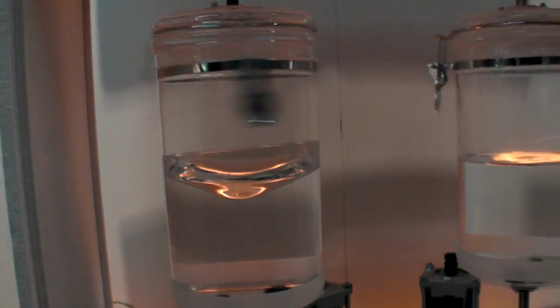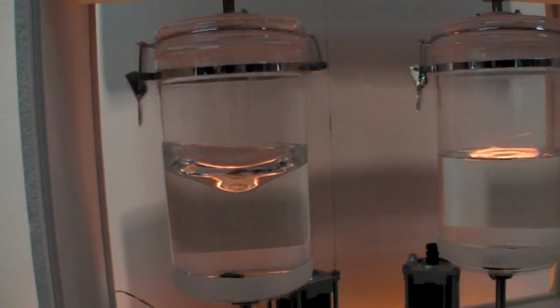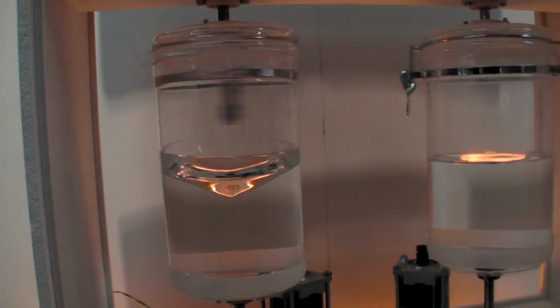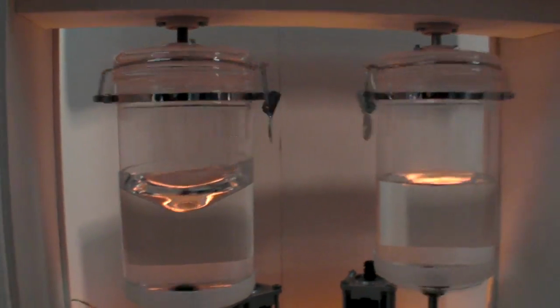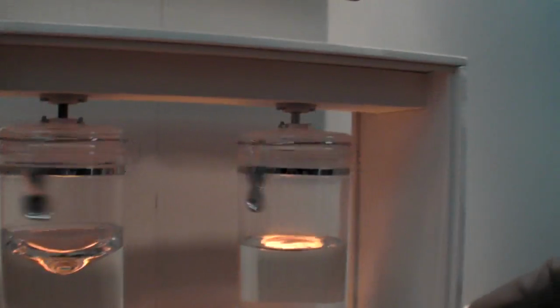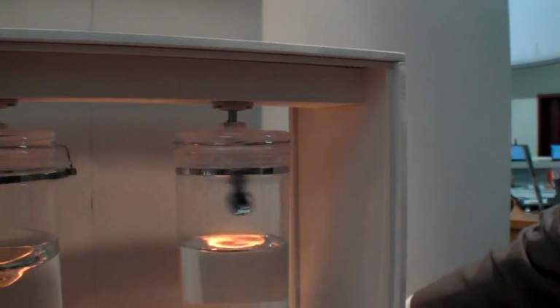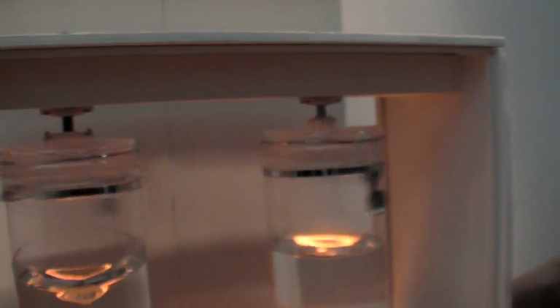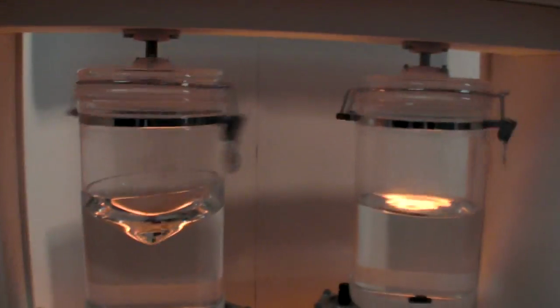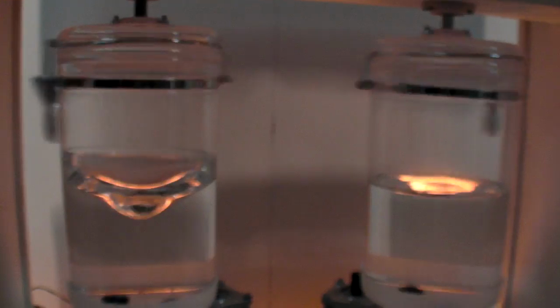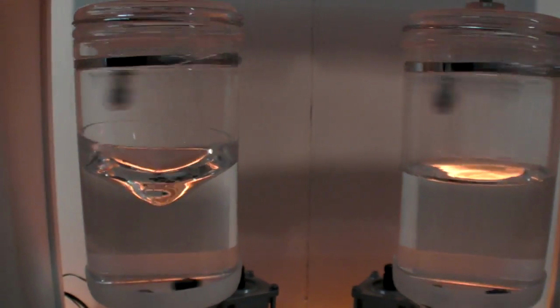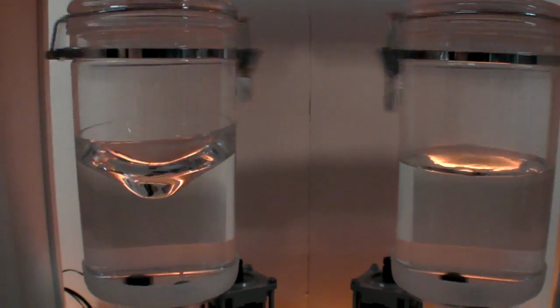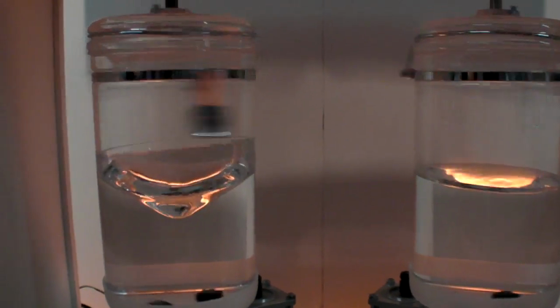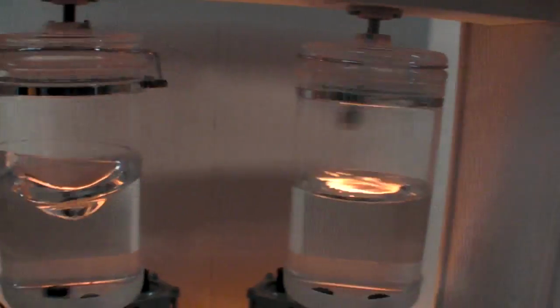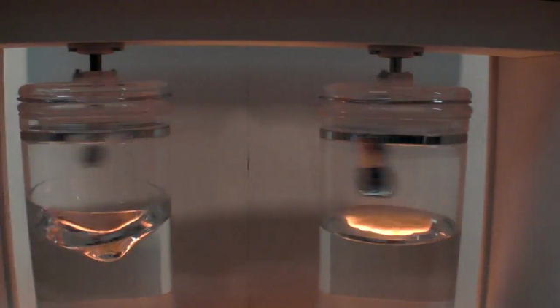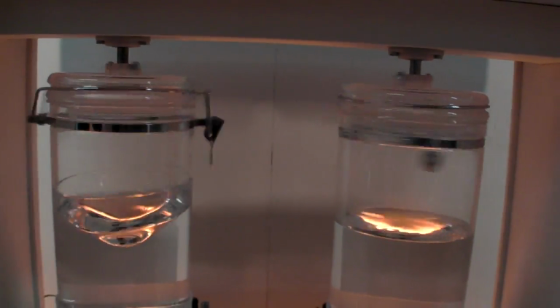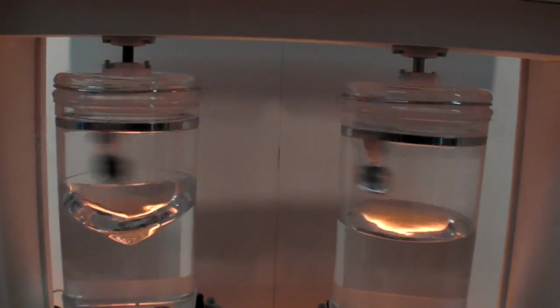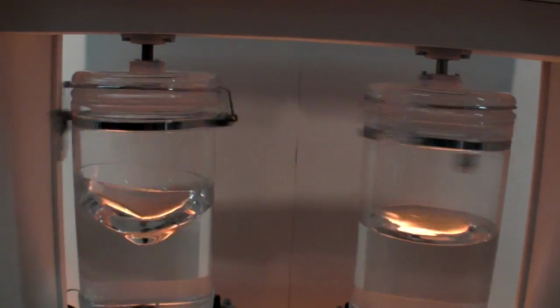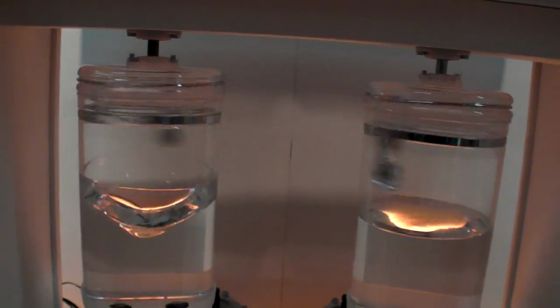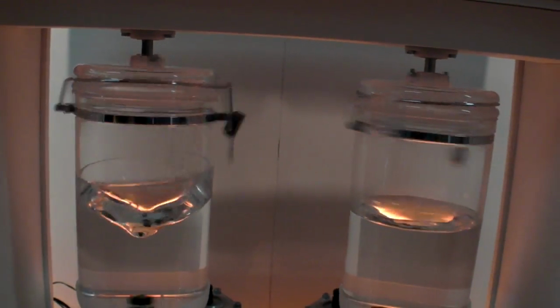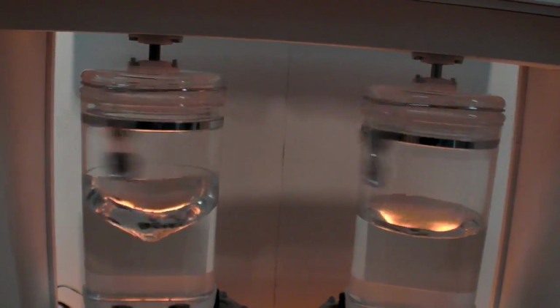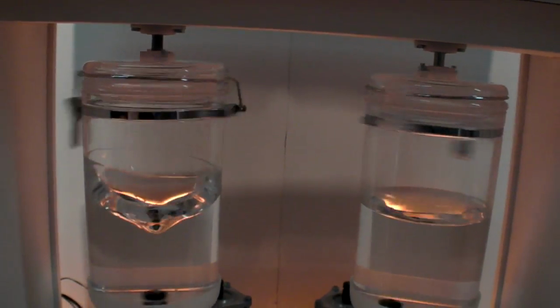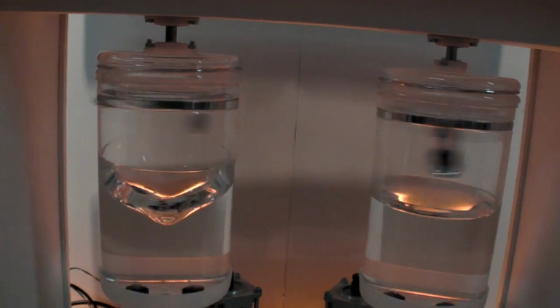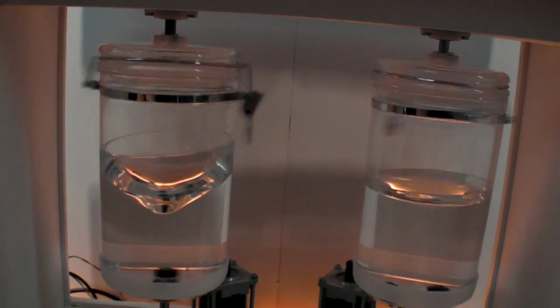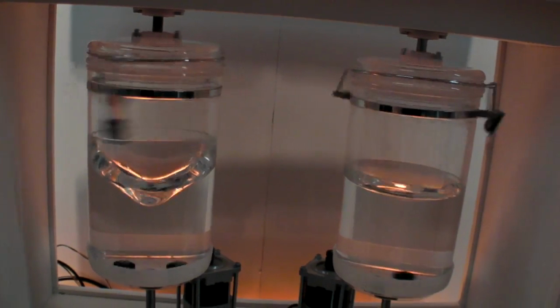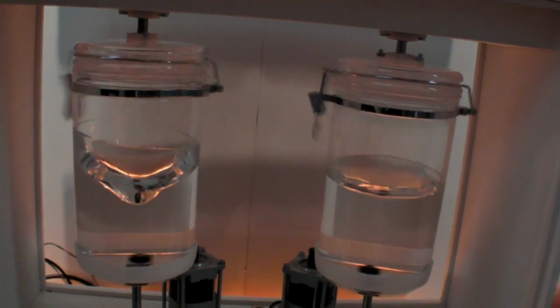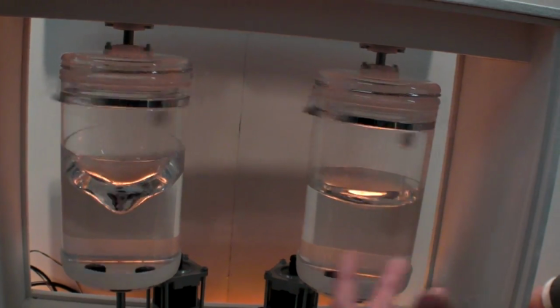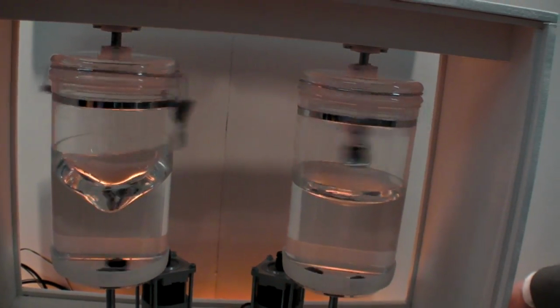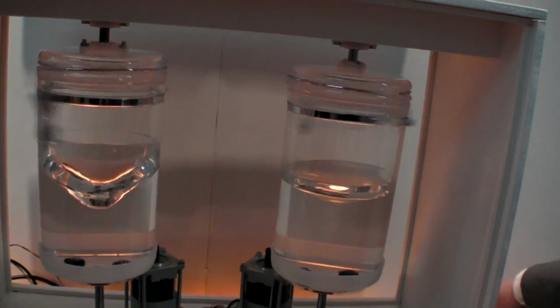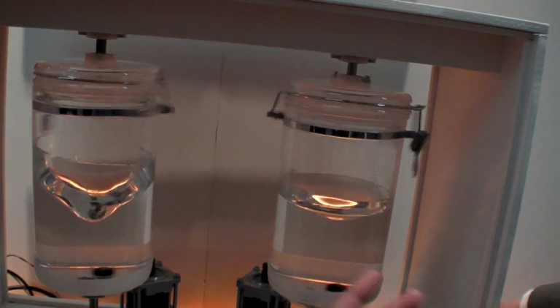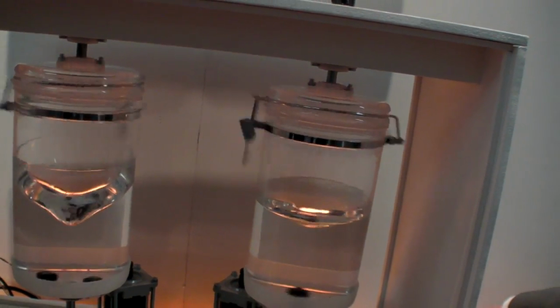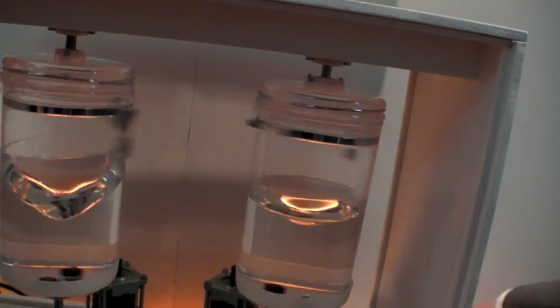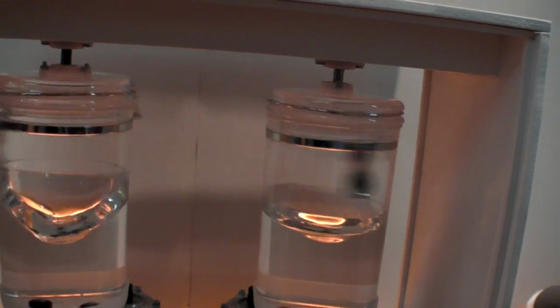So we're showing motor control here. On the left hand side, this vessel is being controlled in a conventional manner. On the right hand side, we're using a more complicated algorithm called Field Oriented Control.